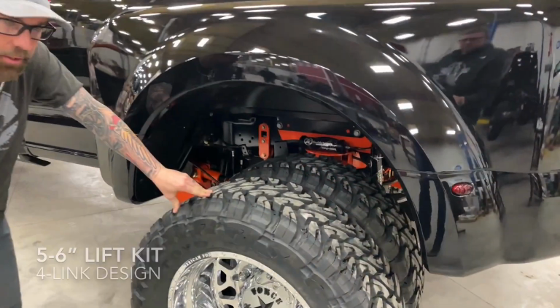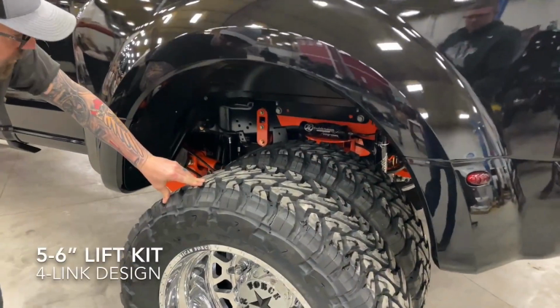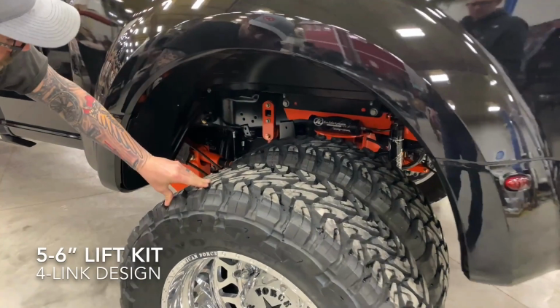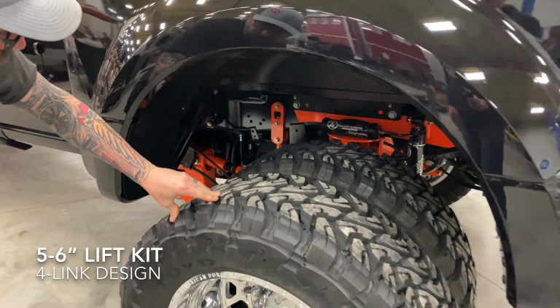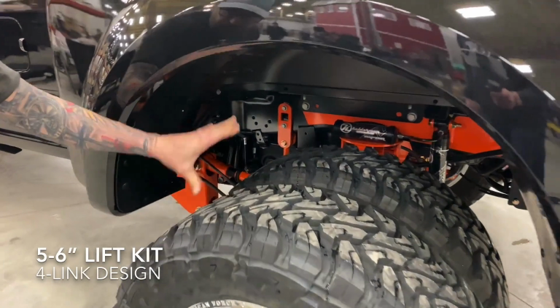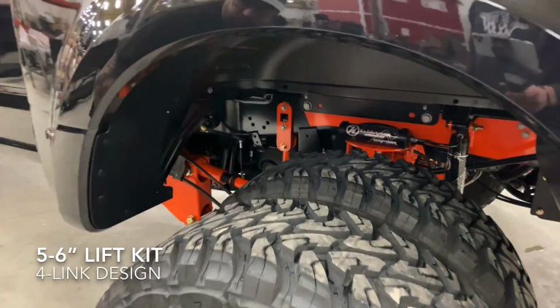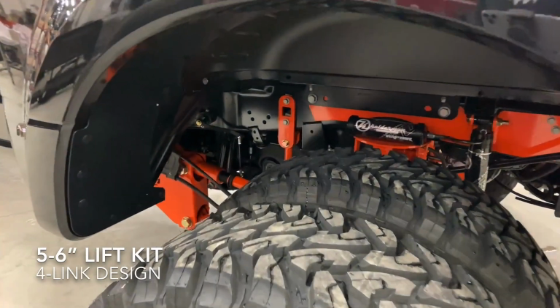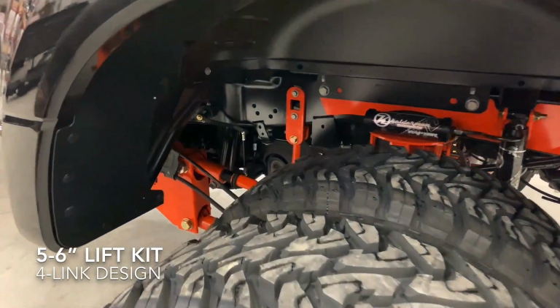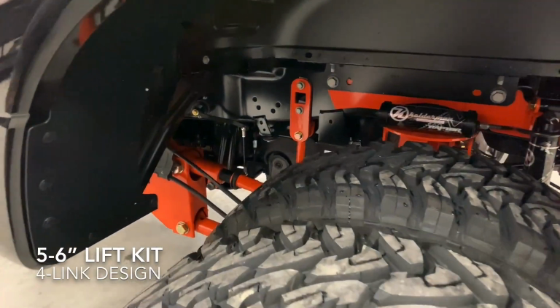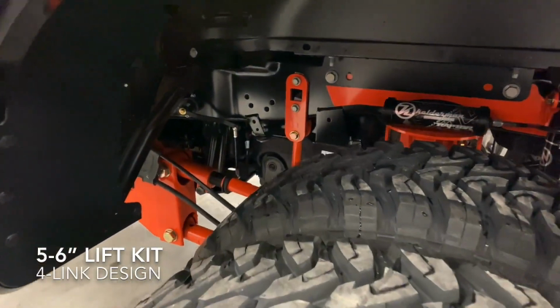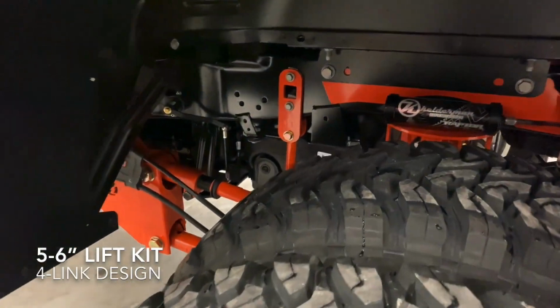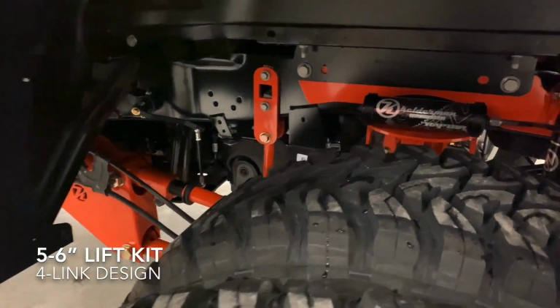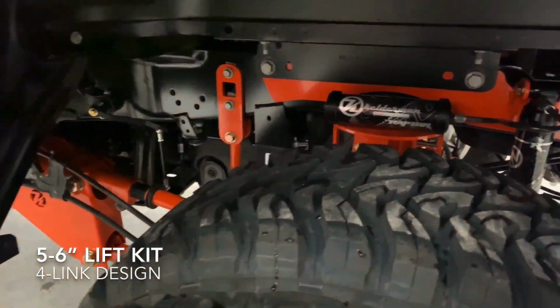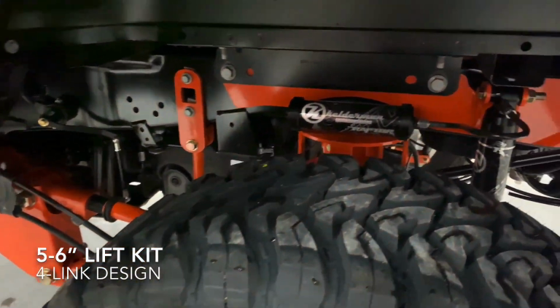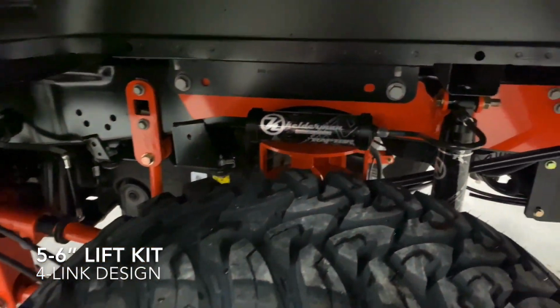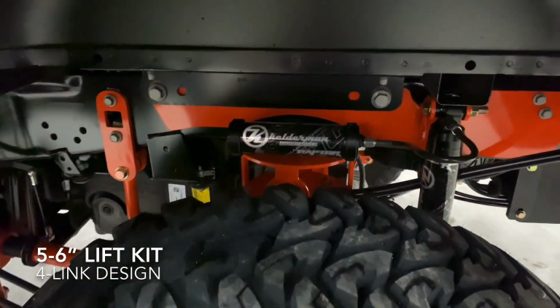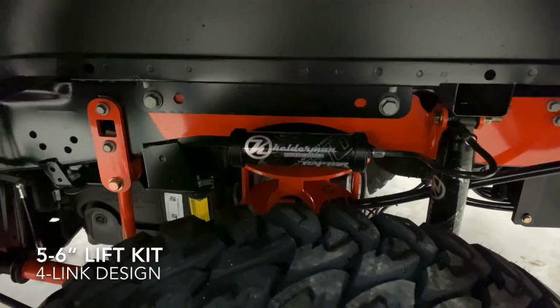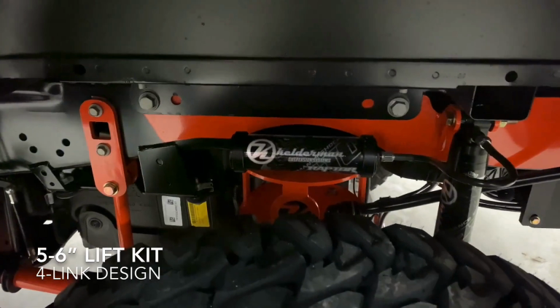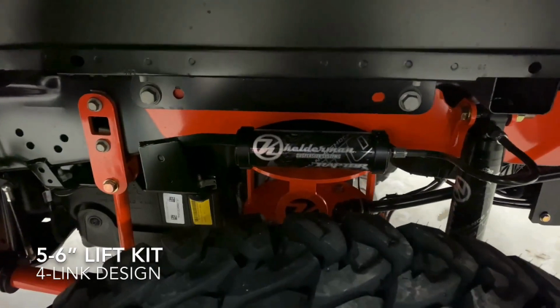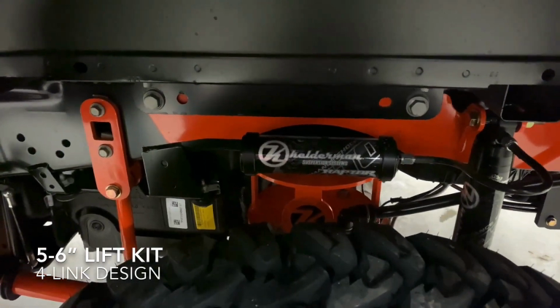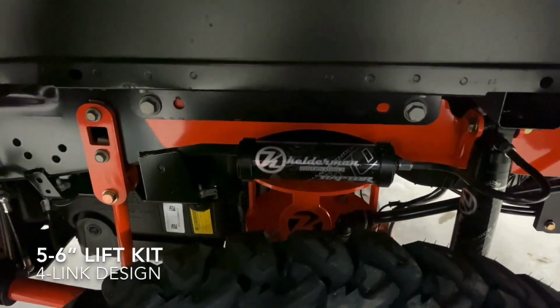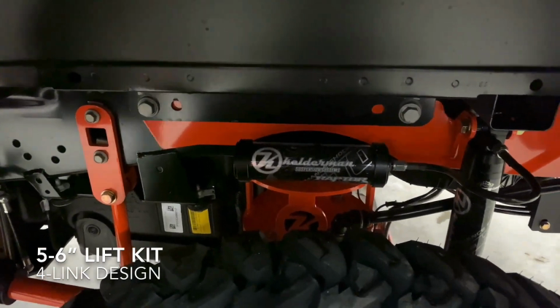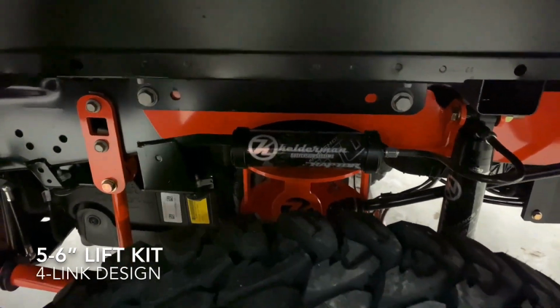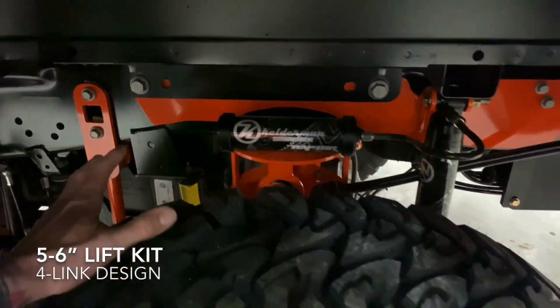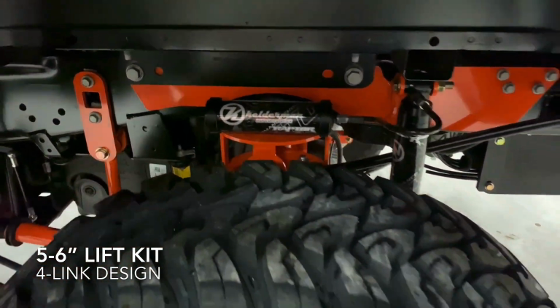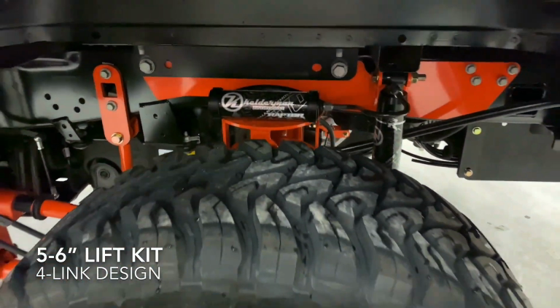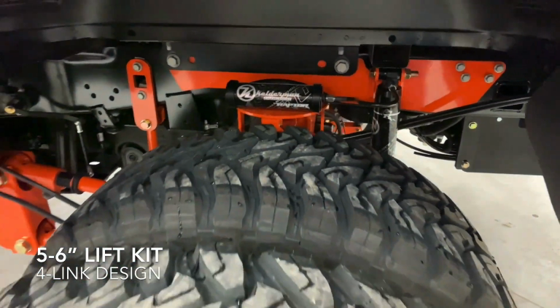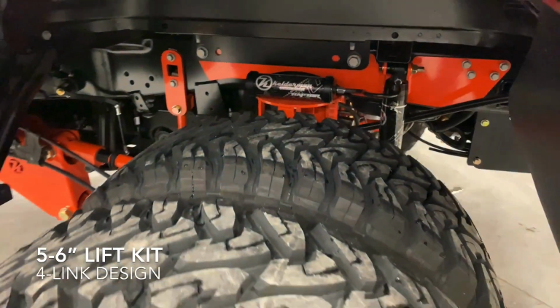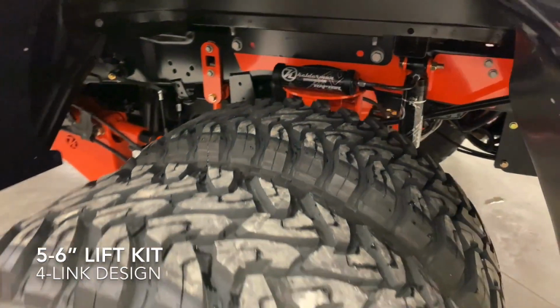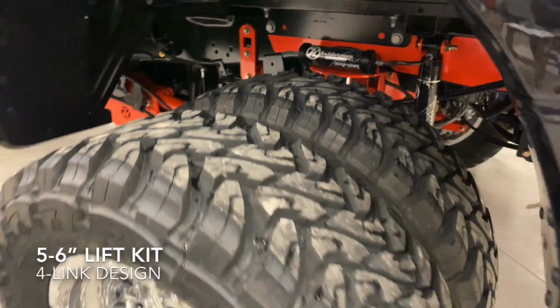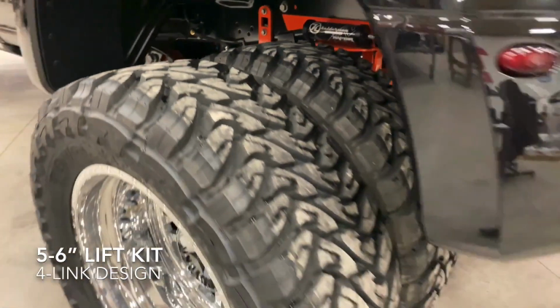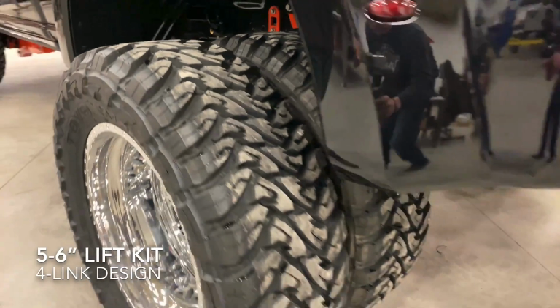Coming around to the rear, you can see the four-link suspension on the back, all bright orange — real hard to miss that. And we've got the remote reservoirs mounted right on top of the airbag mount for the Raptor shocks.